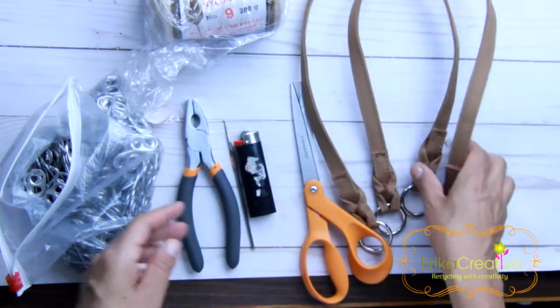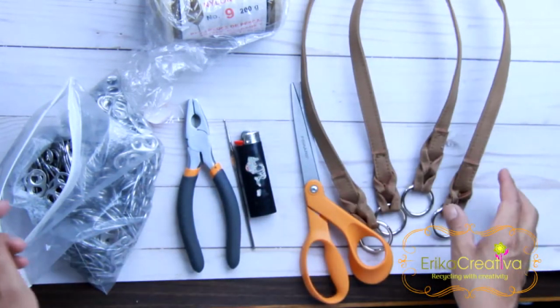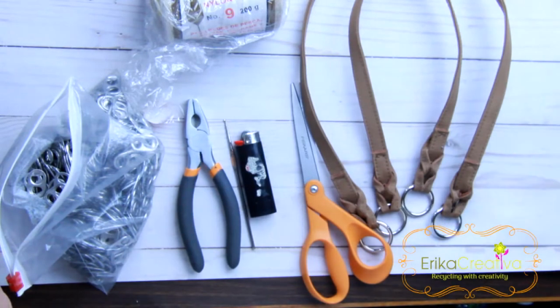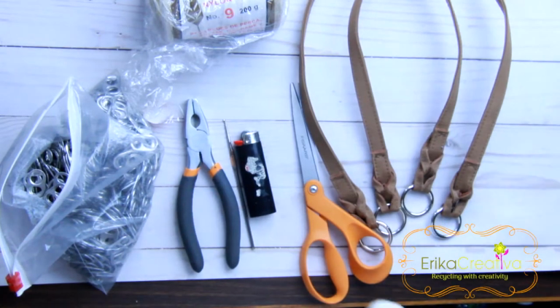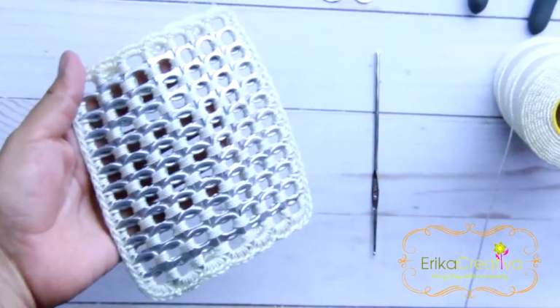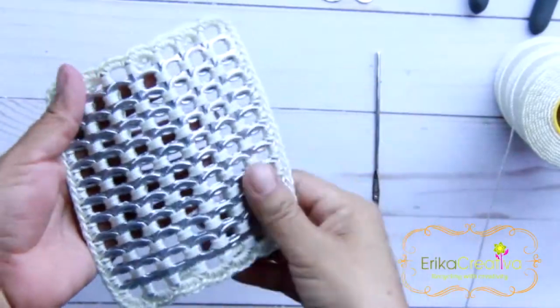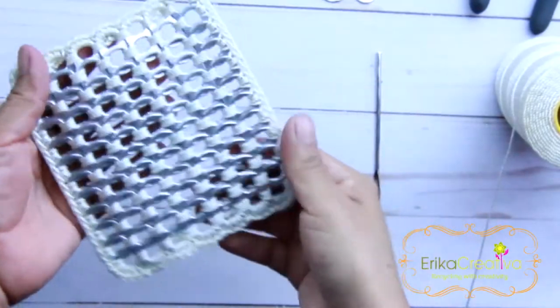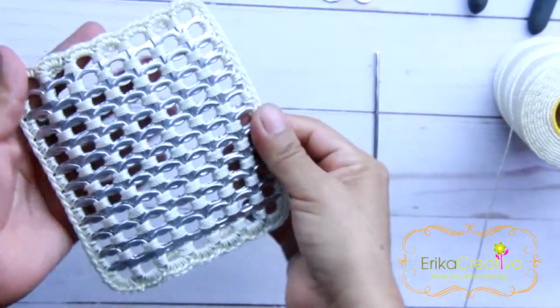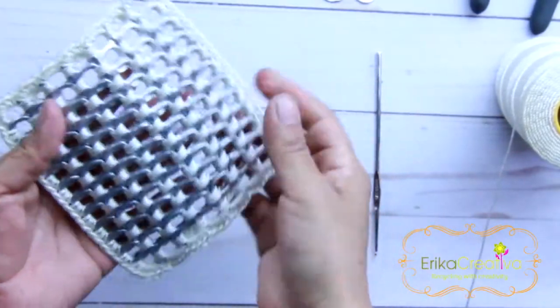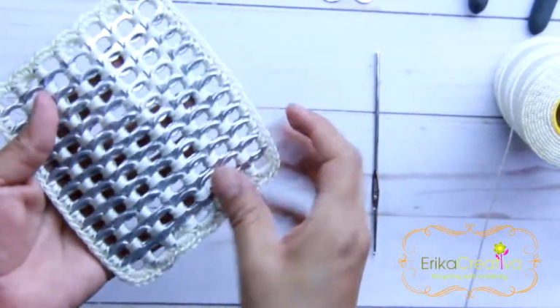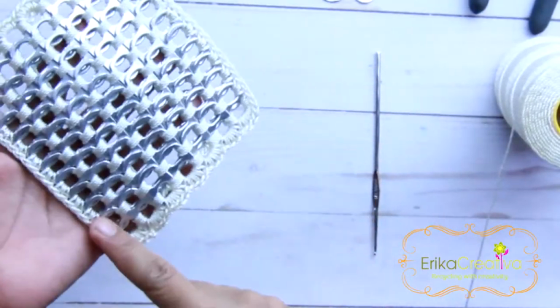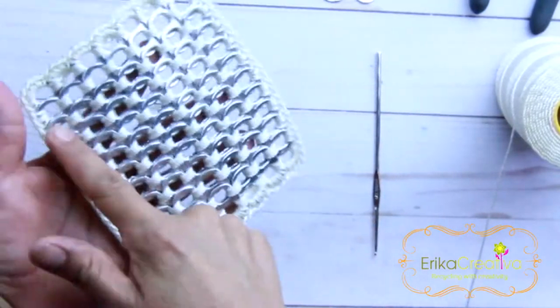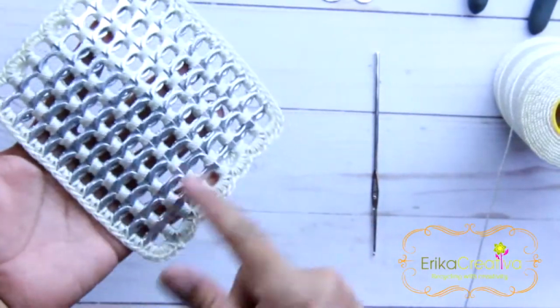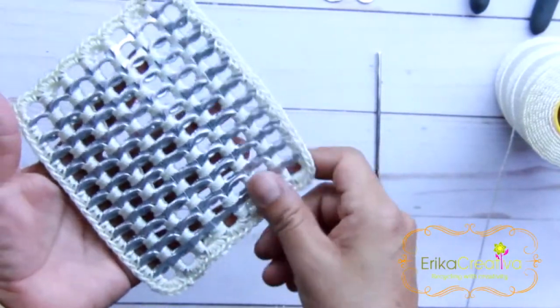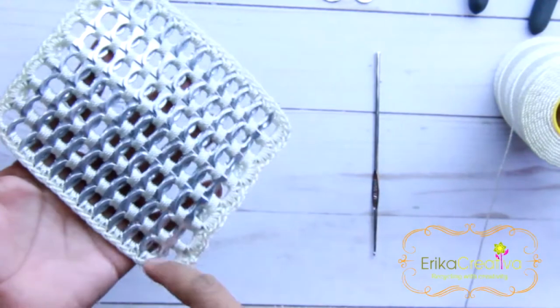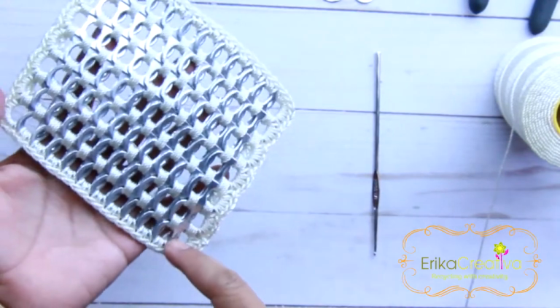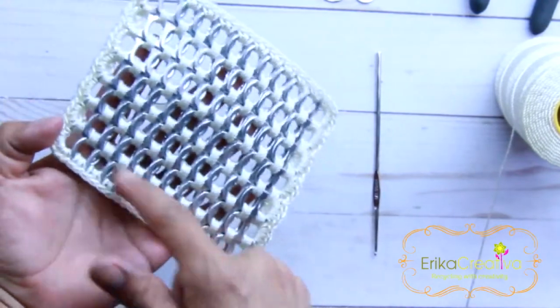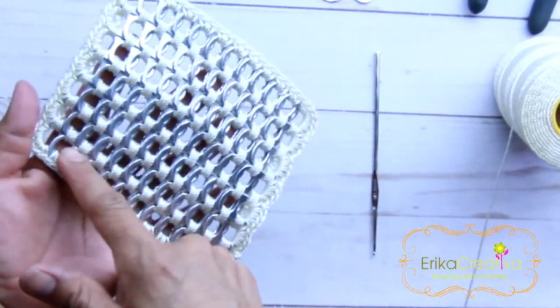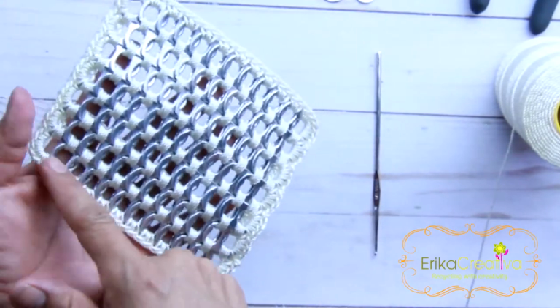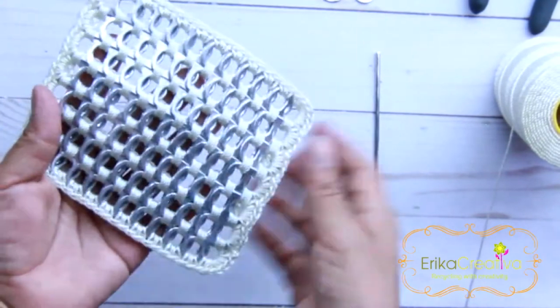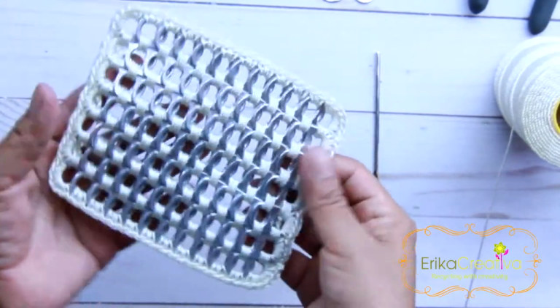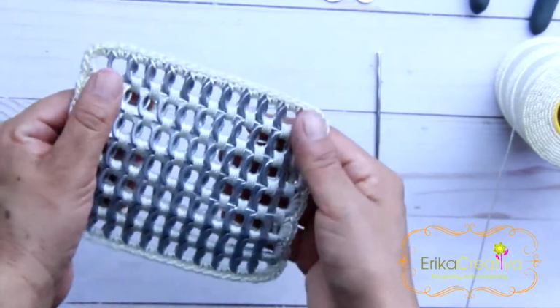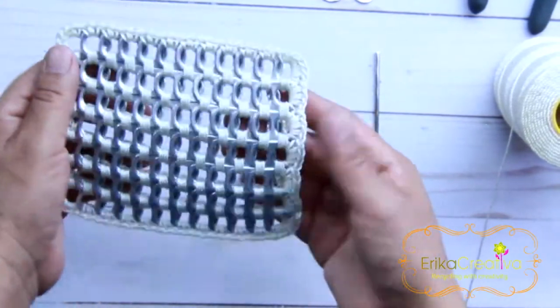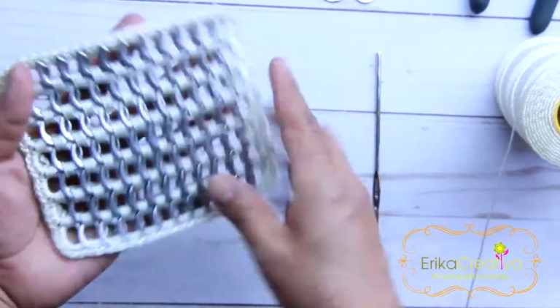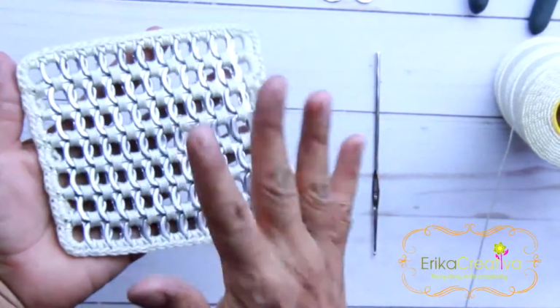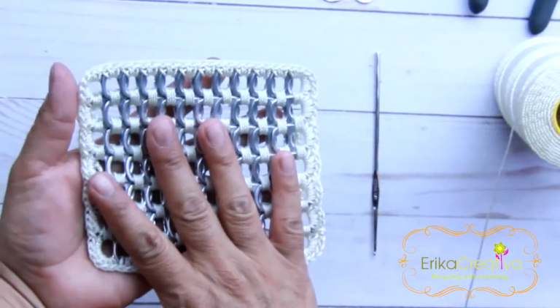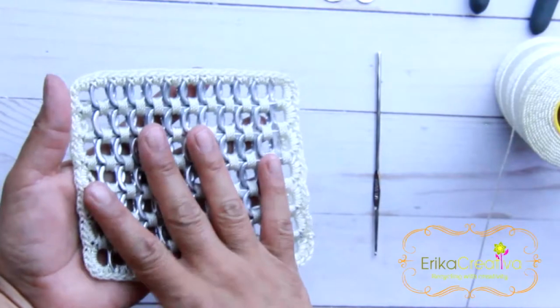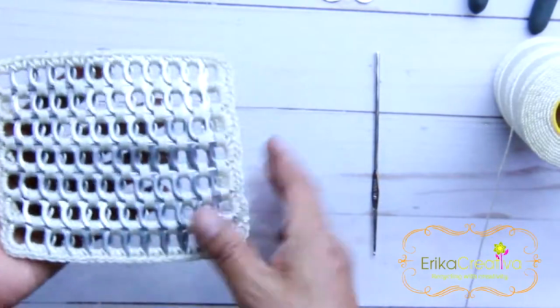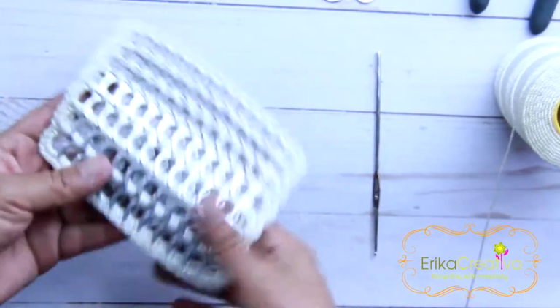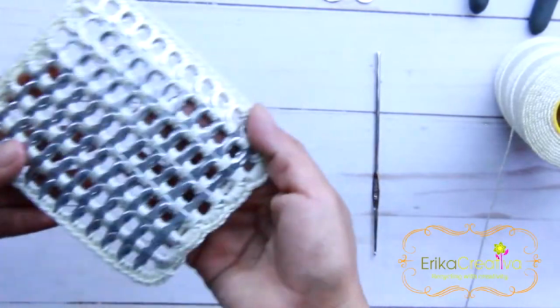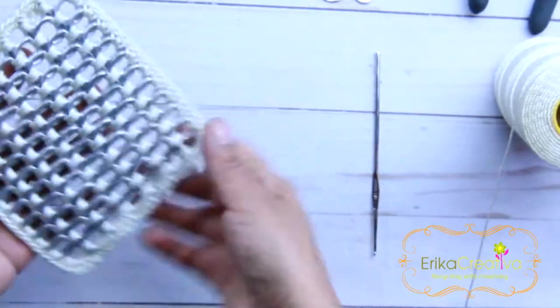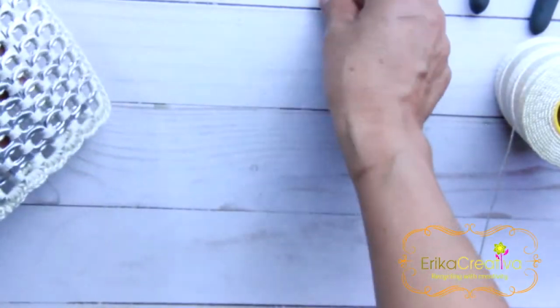And let's get started. We're going to make this granny square that is made with 7 rows of 11 pop tabs each, so that means we need 77 pop tabs to do this granny square.